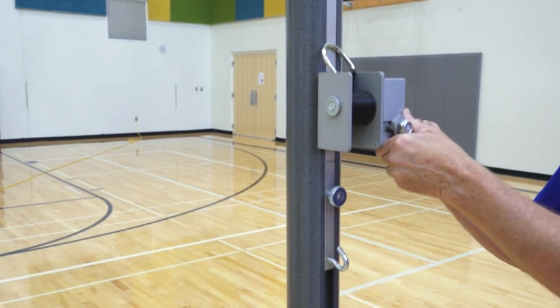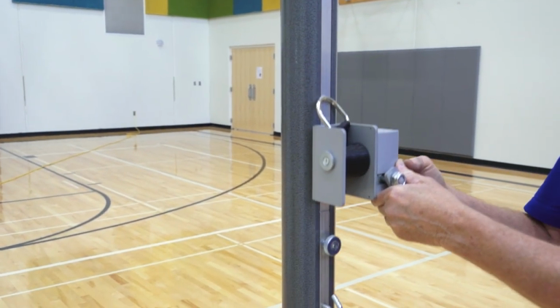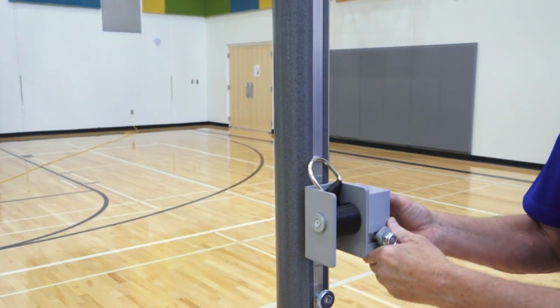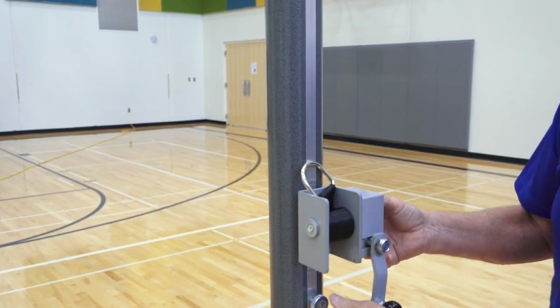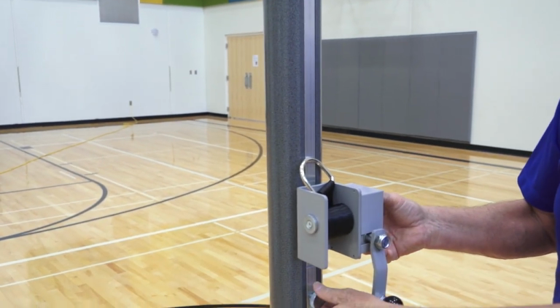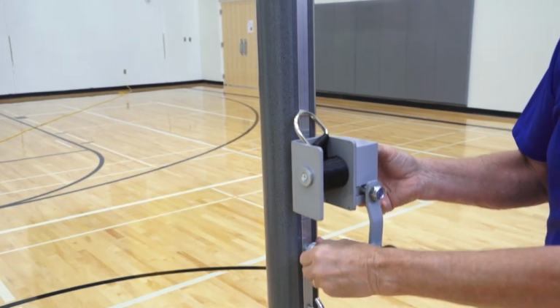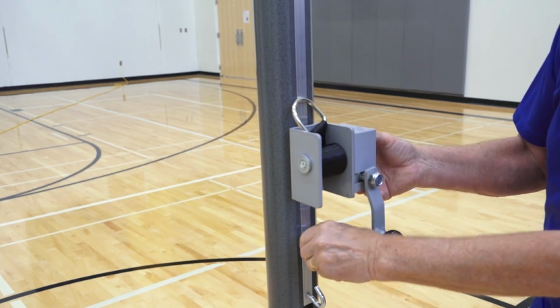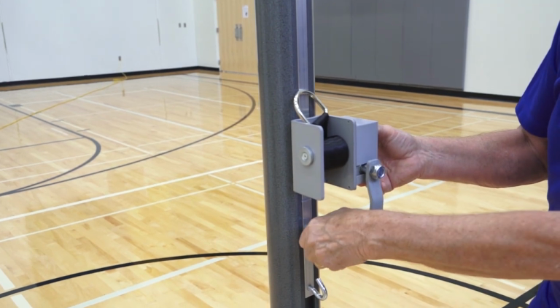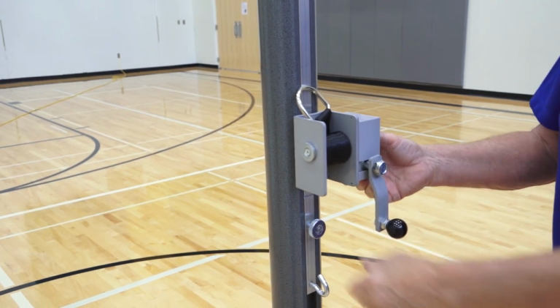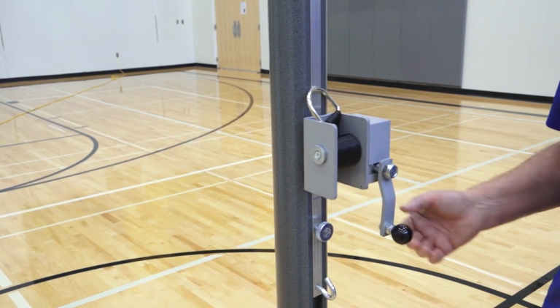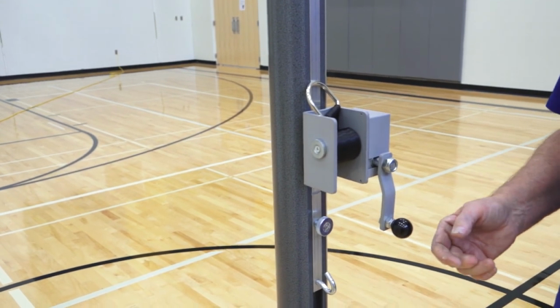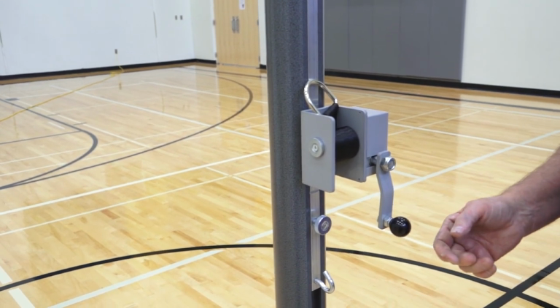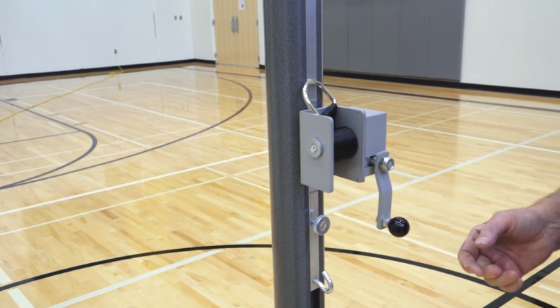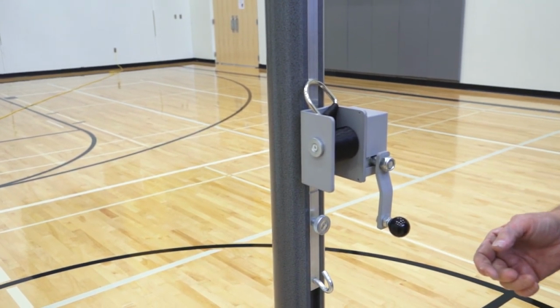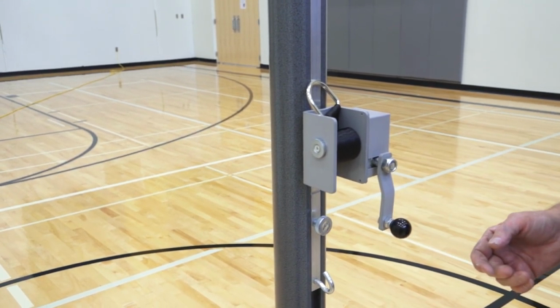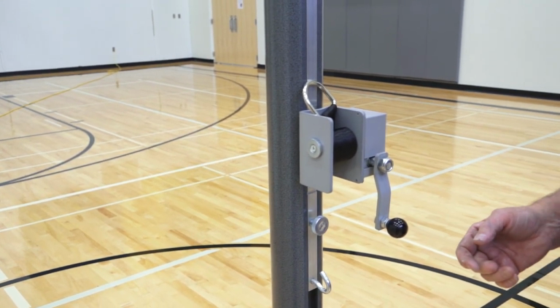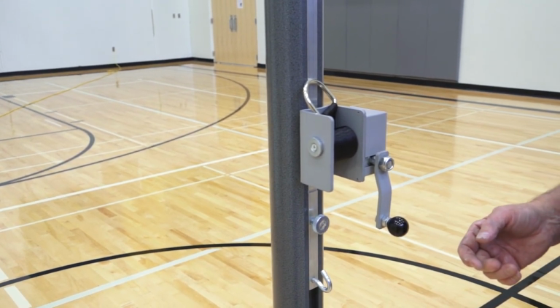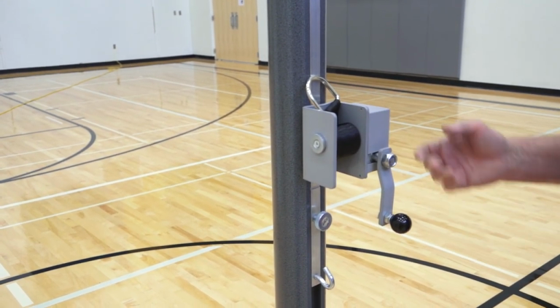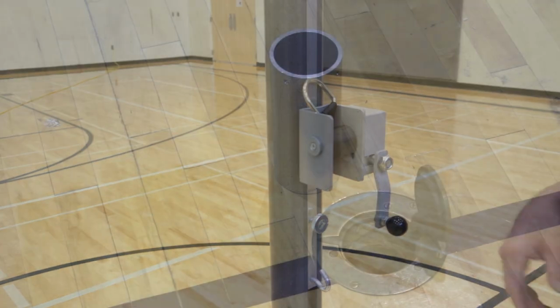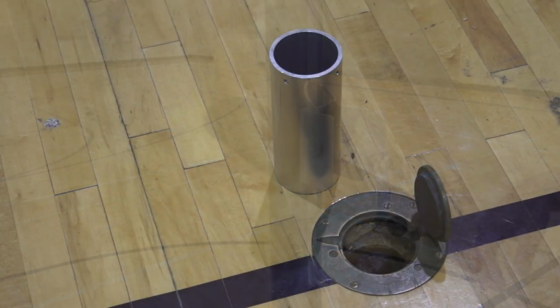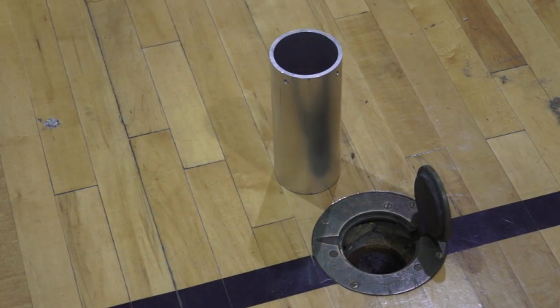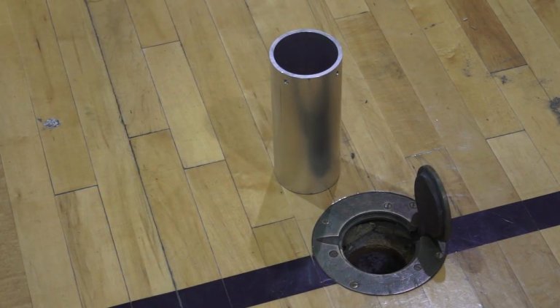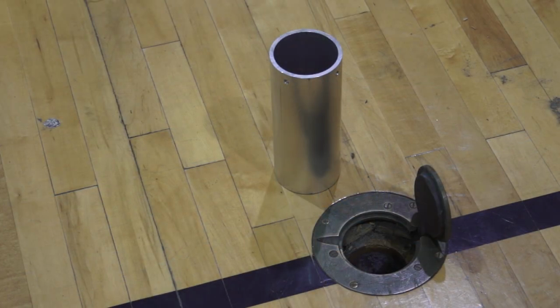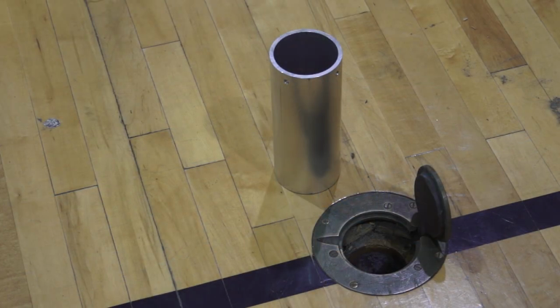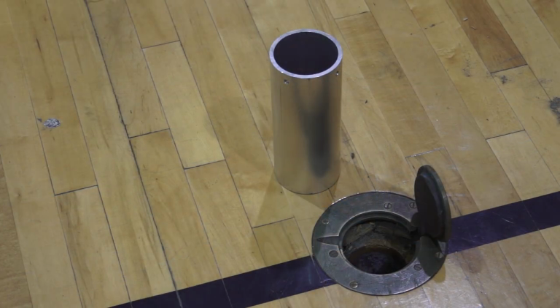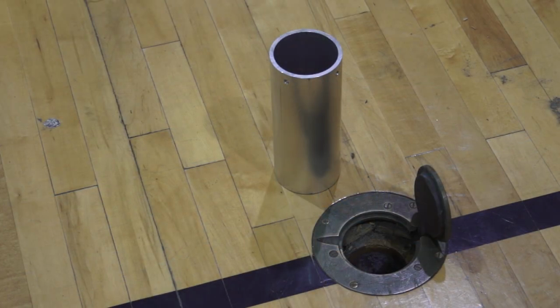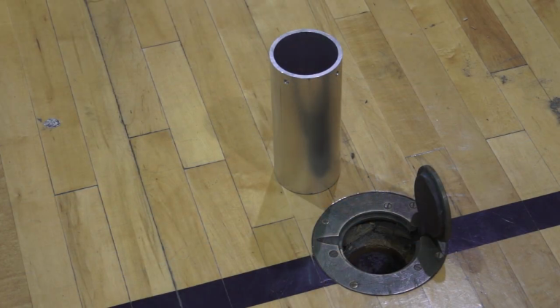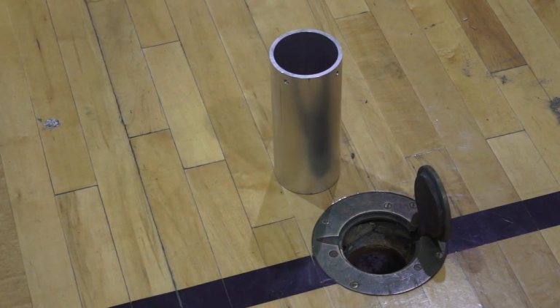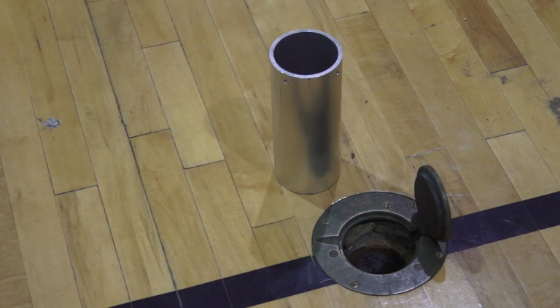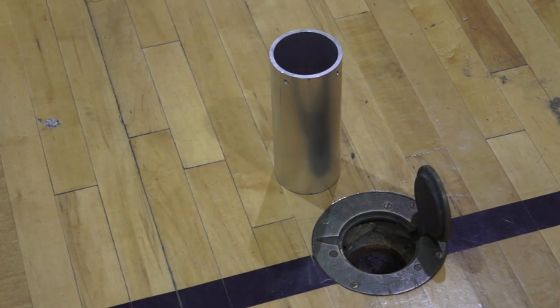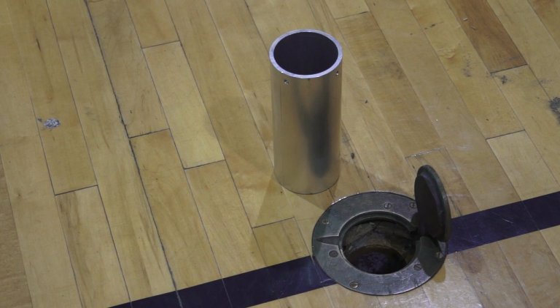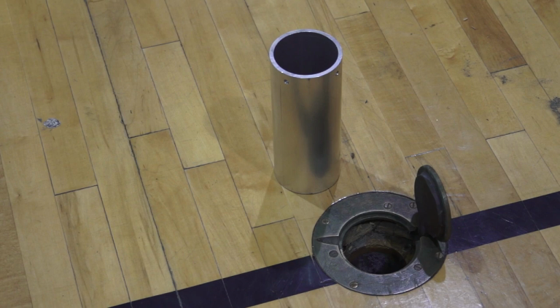Use it for competition volleyball, but also for pickleball or tennis. You can set the net height wherever you like. It fits in 3.5 inch and larger sockets, with adapters available for larger existing floor sockets.